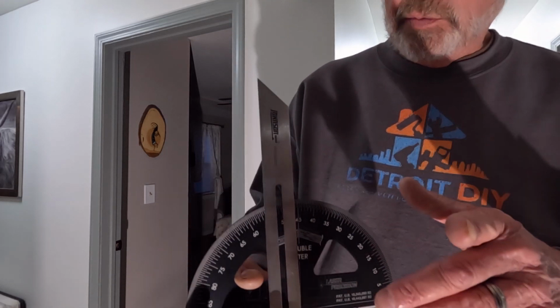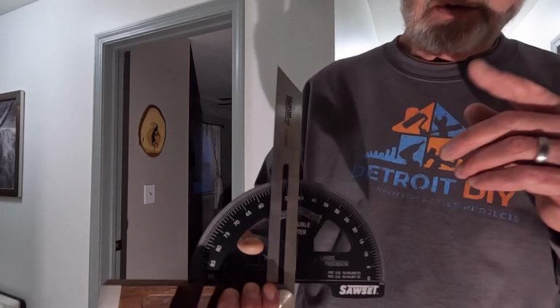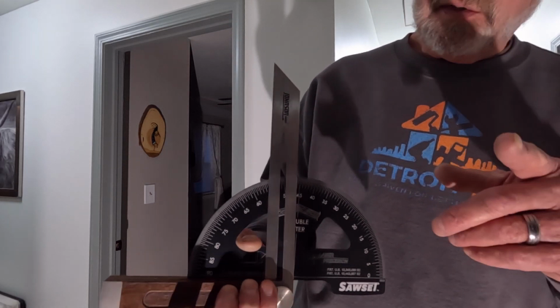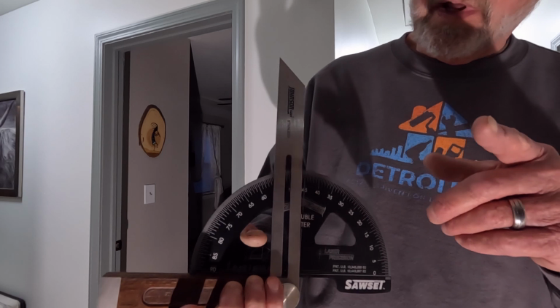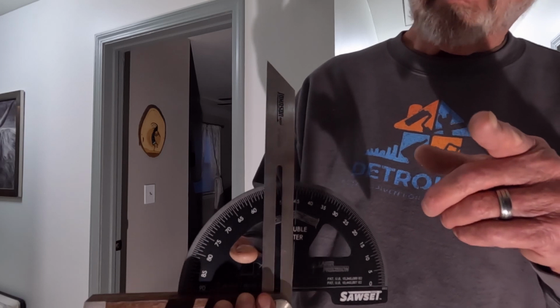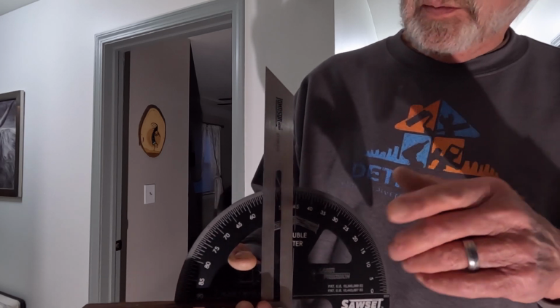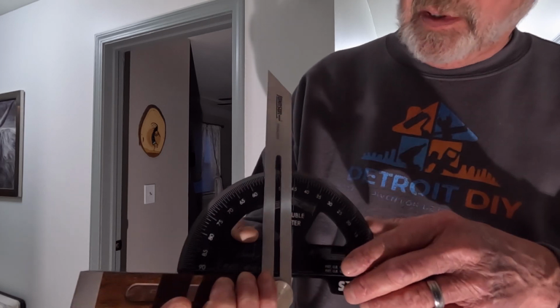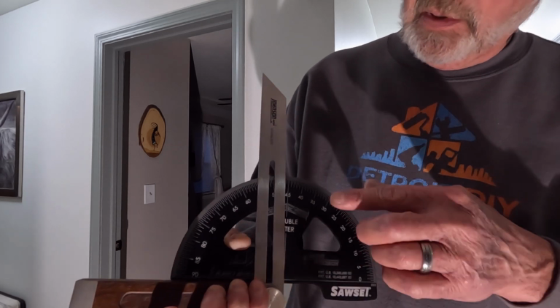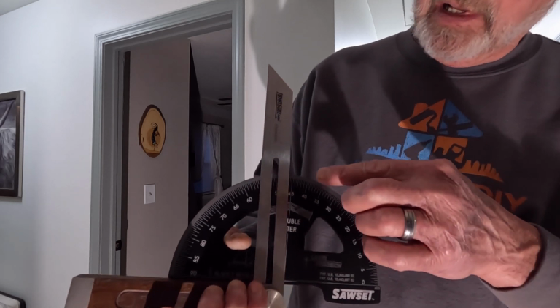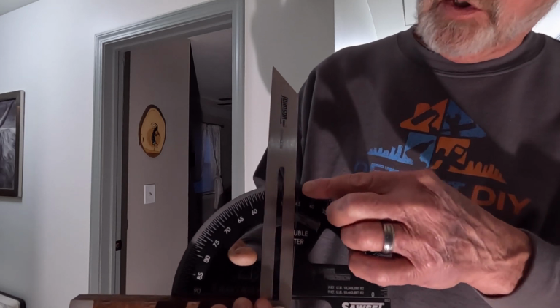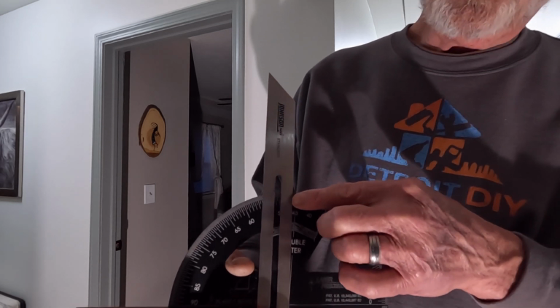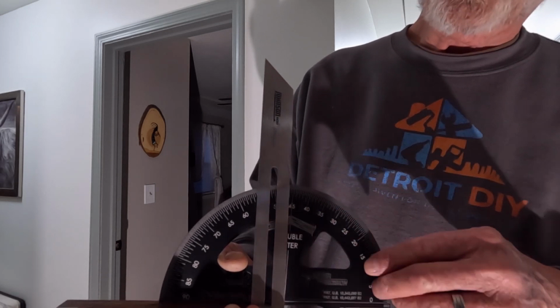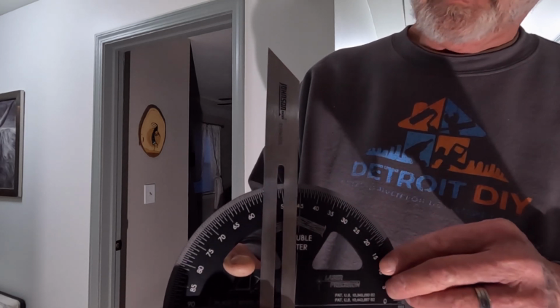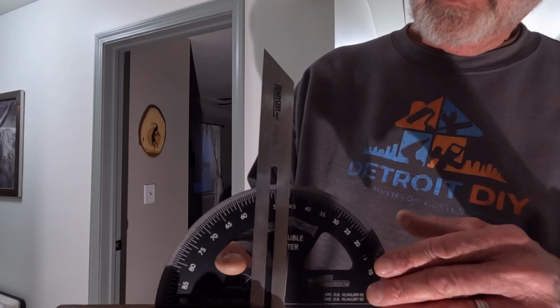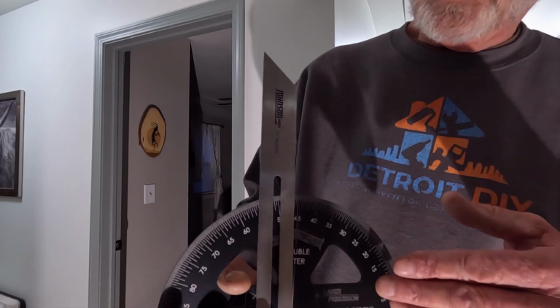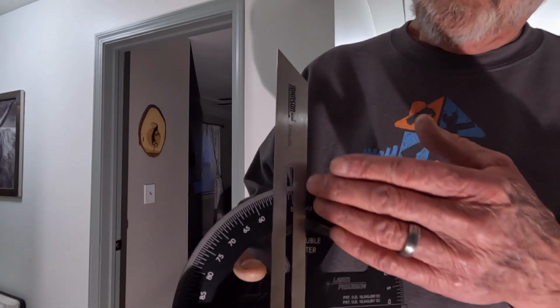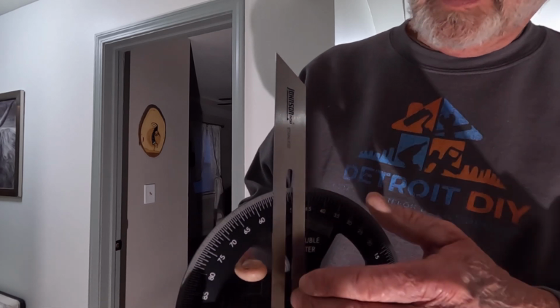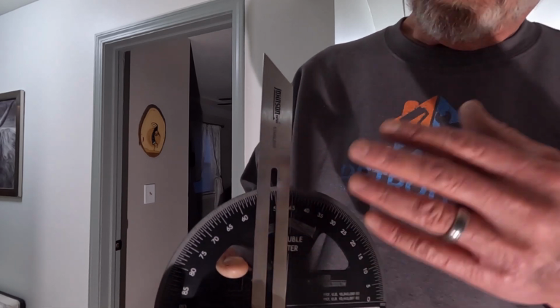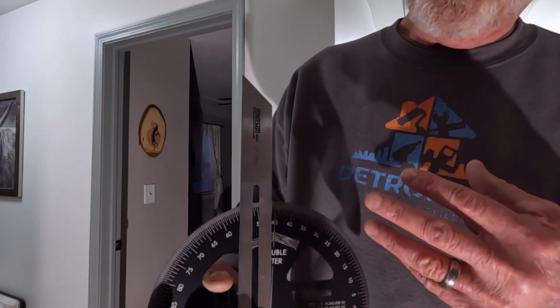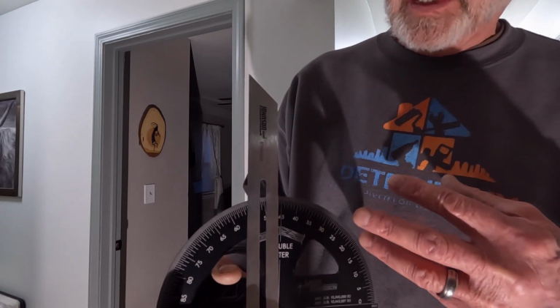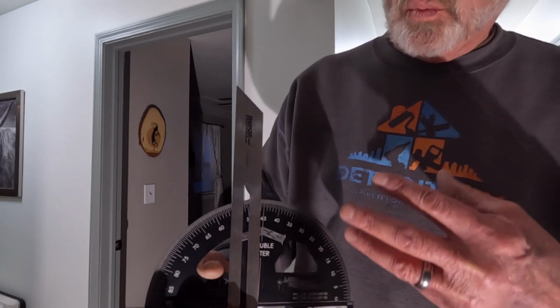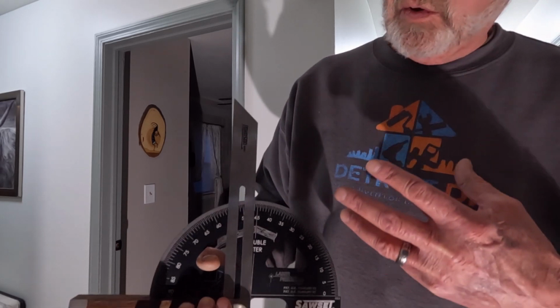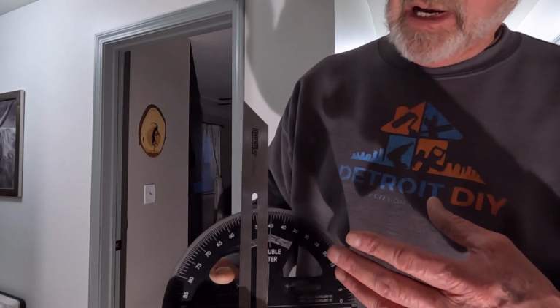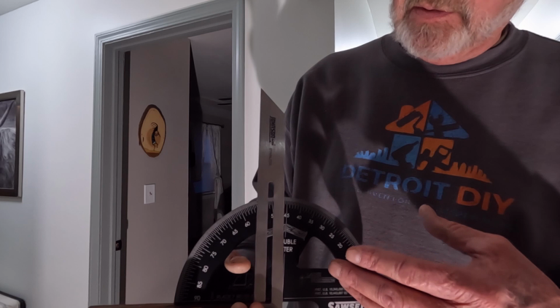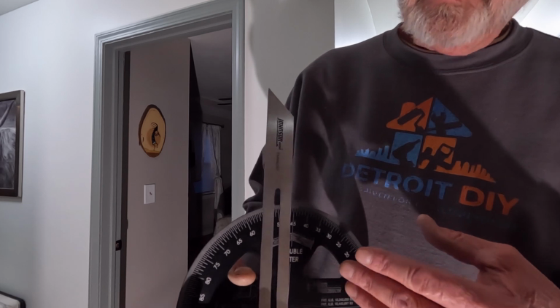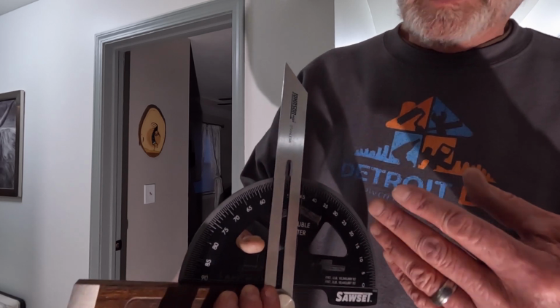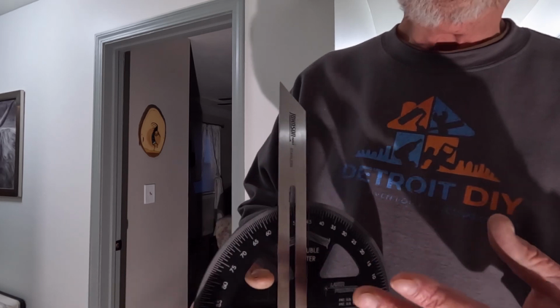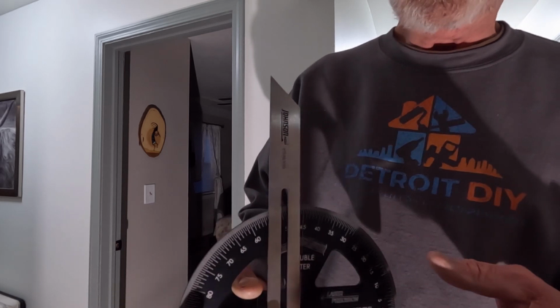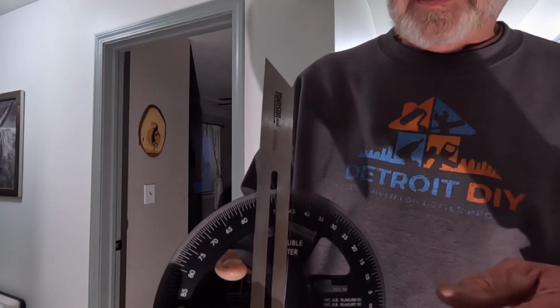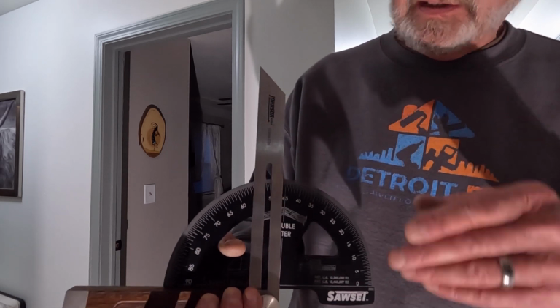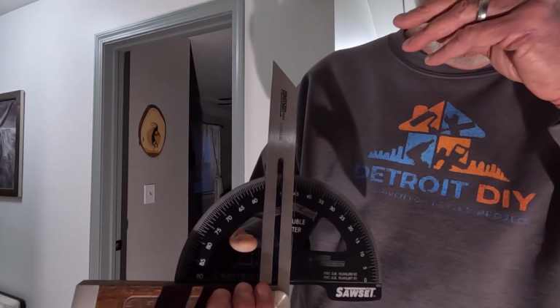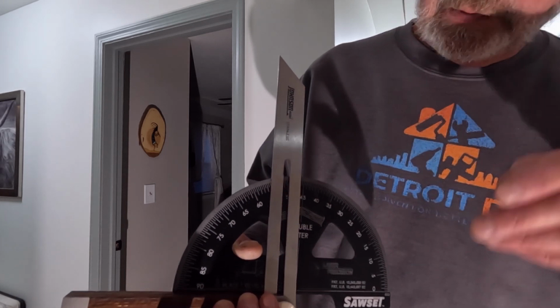But there's more. Let me show you another problem you may run into that can skew the reading you're getting from your T-bevel. Even though you've replicated what the wall has, maybe you haven't done it exactly. Let's take a closer look.